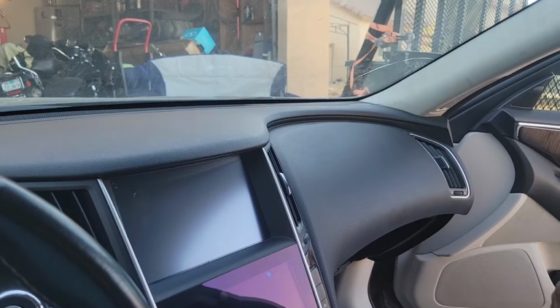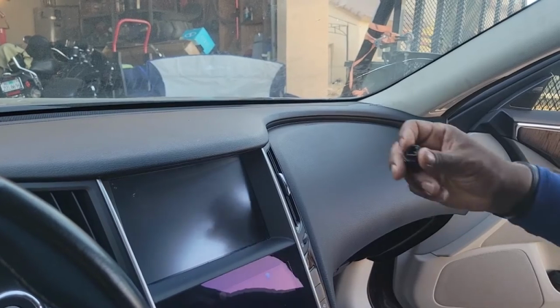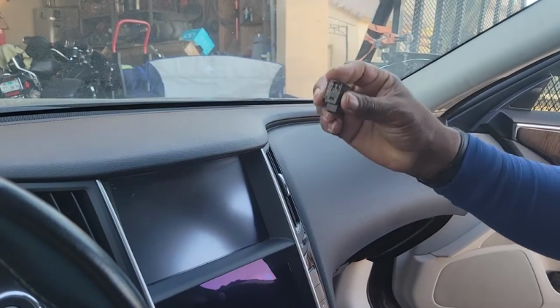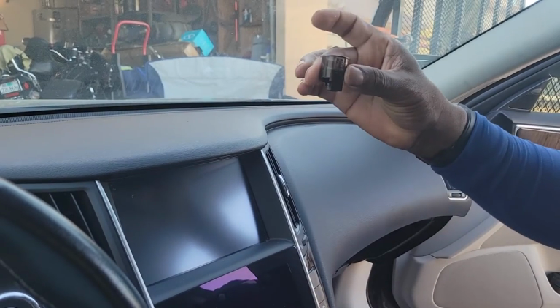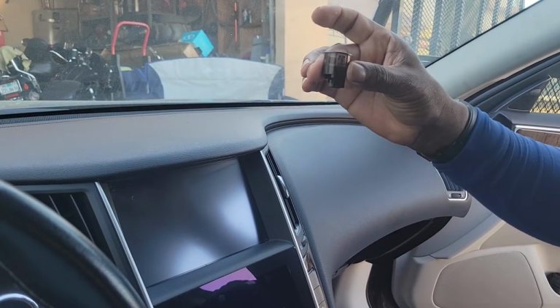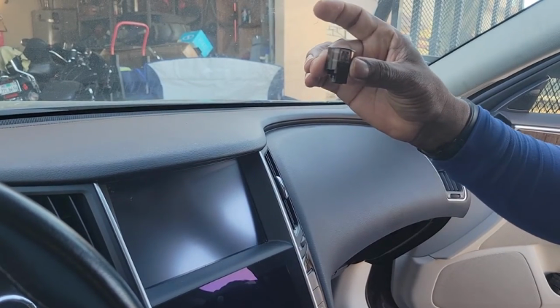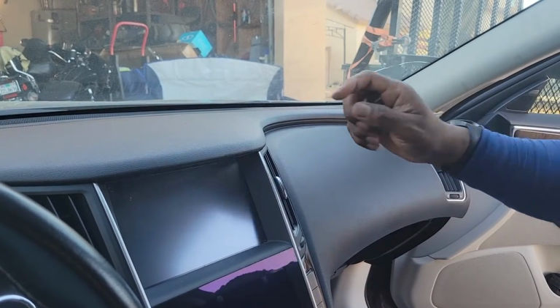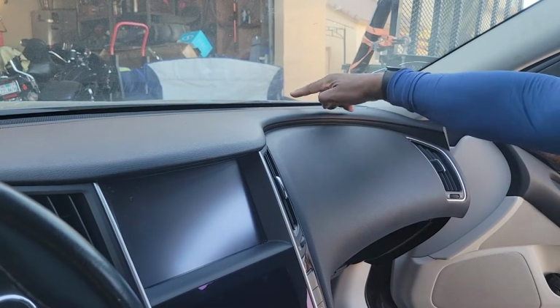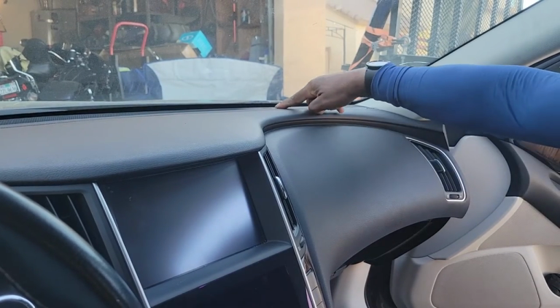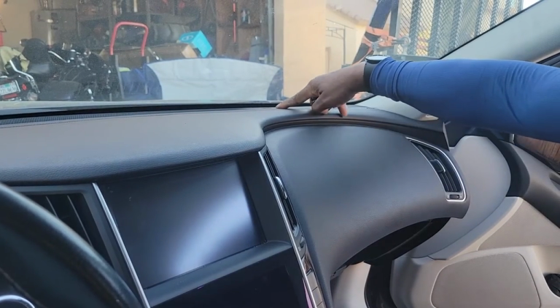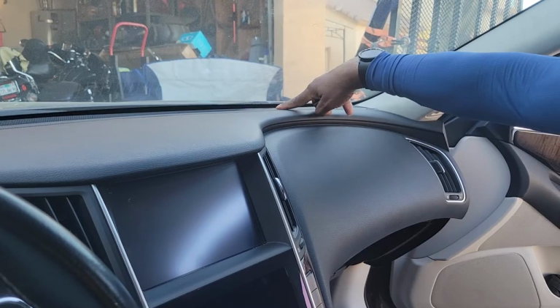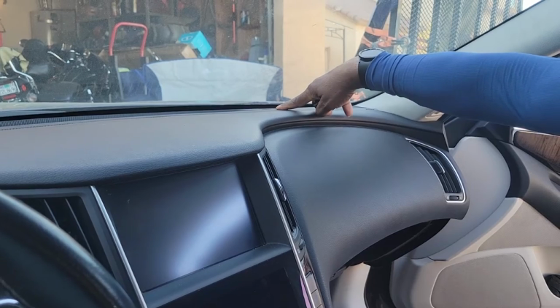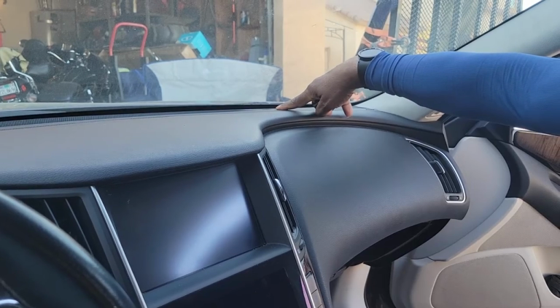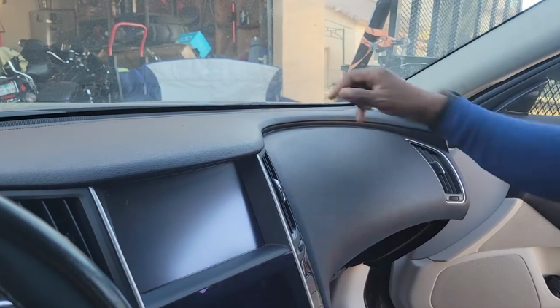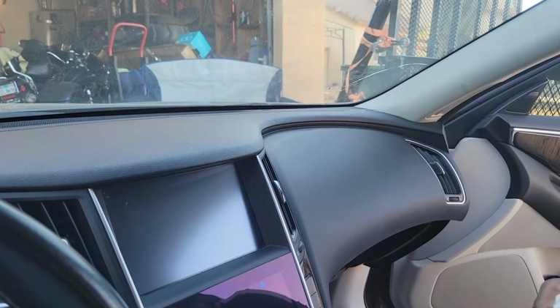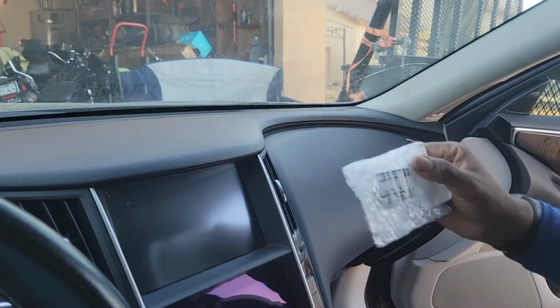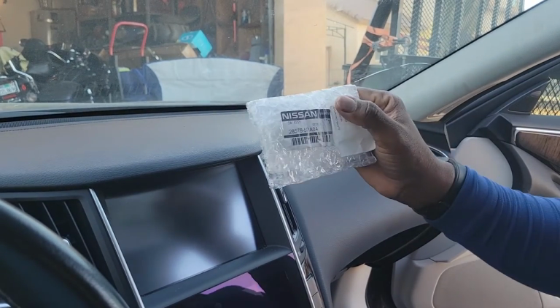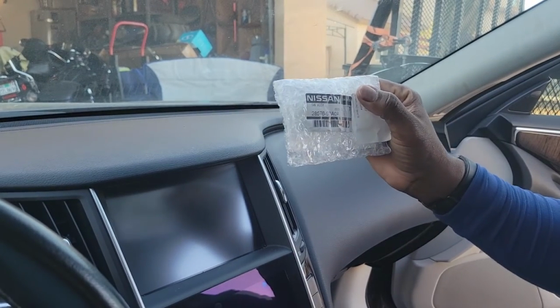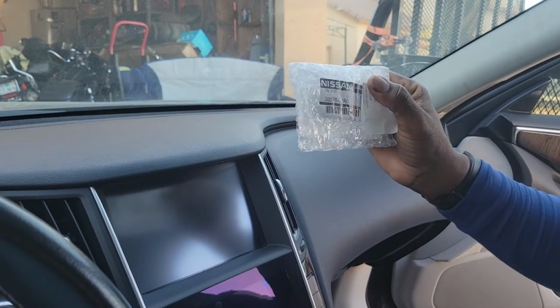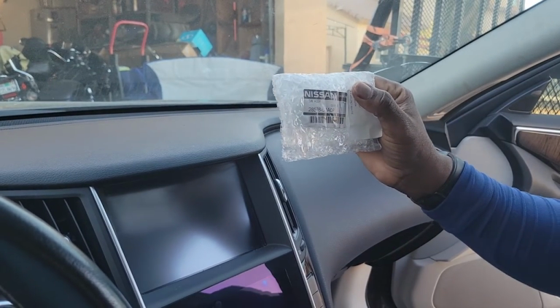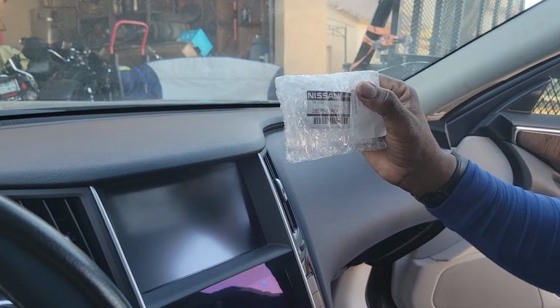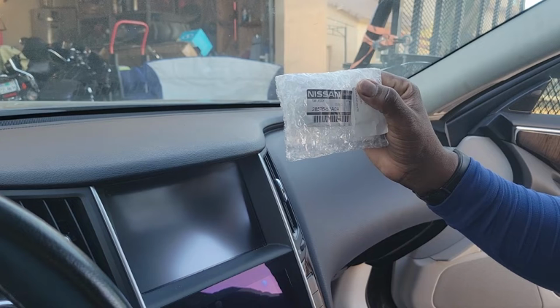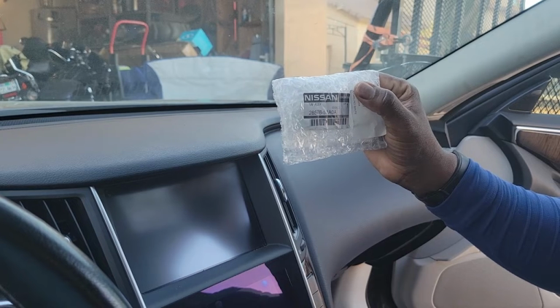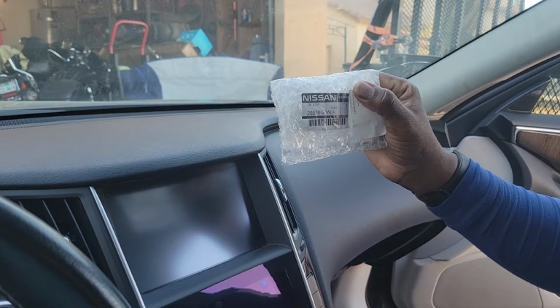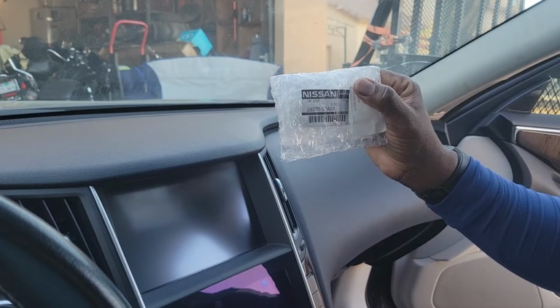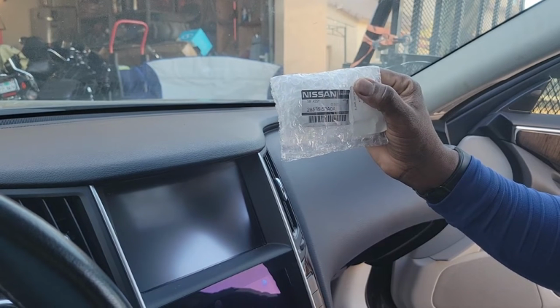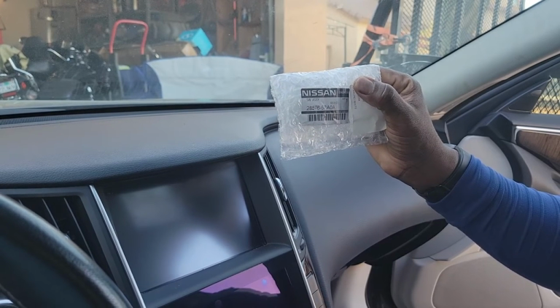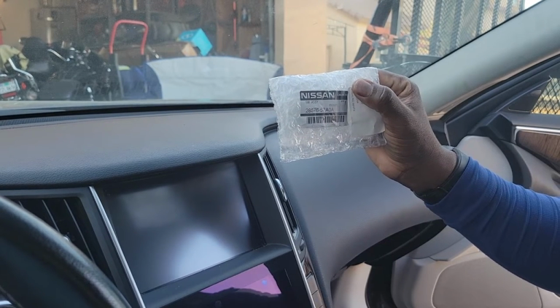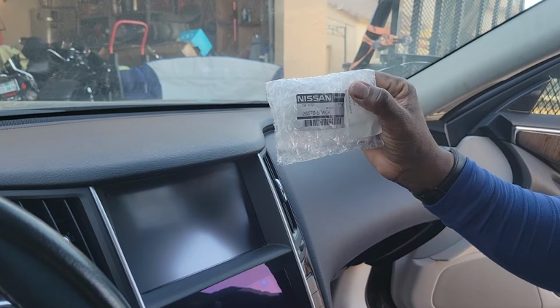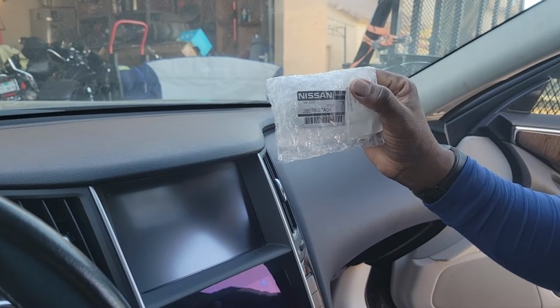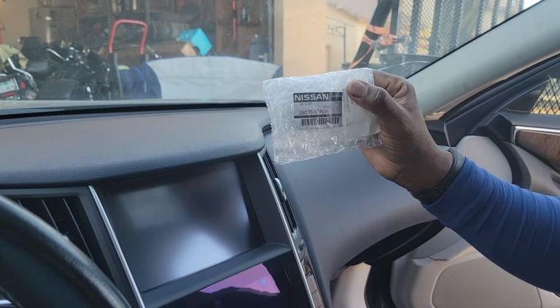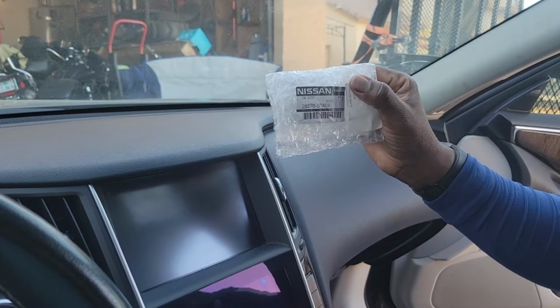The part that you need for the passenger sun load sensor, which is right here, is from Nissan. It's 28576-5R-A0A.